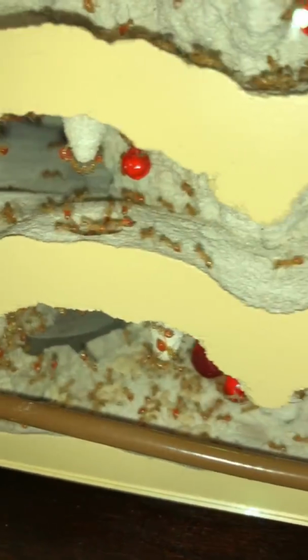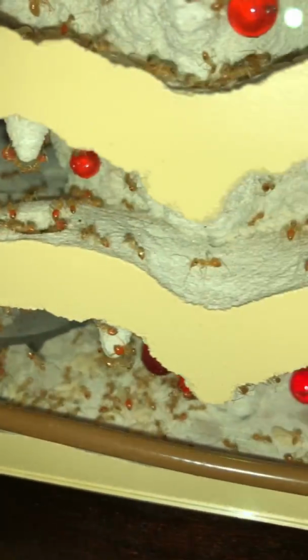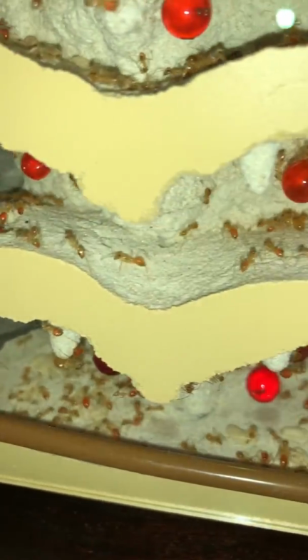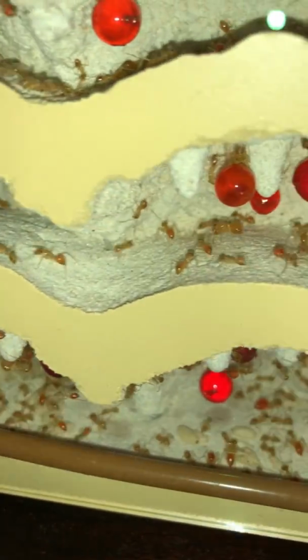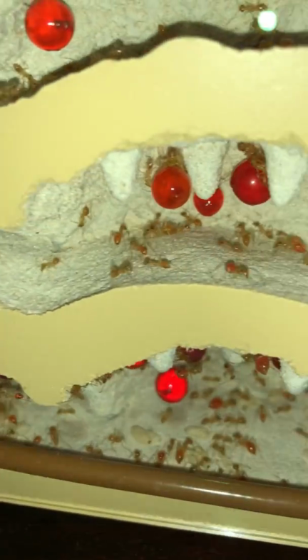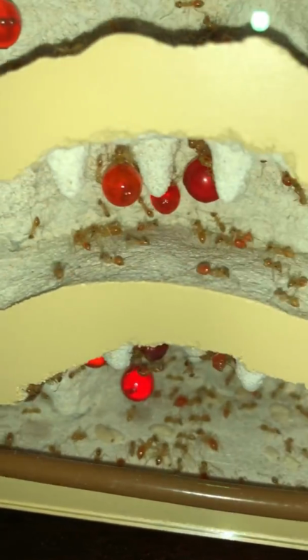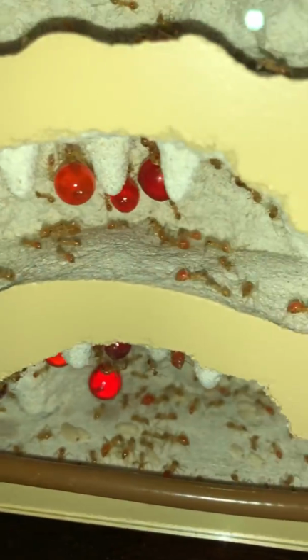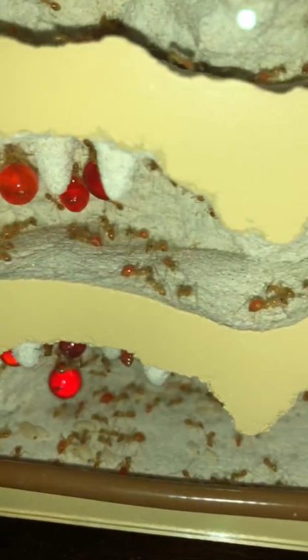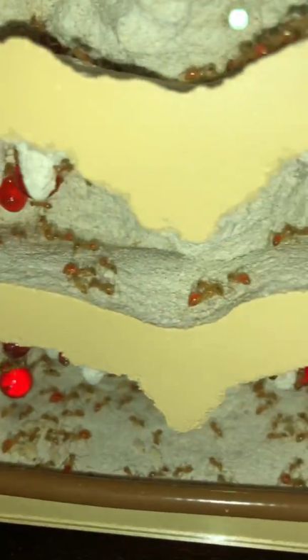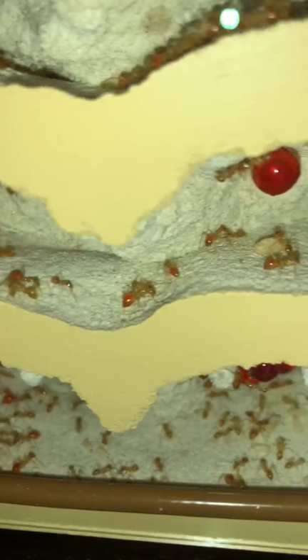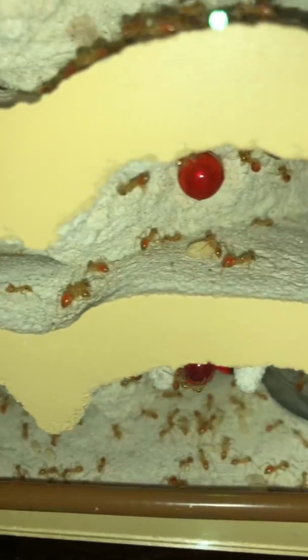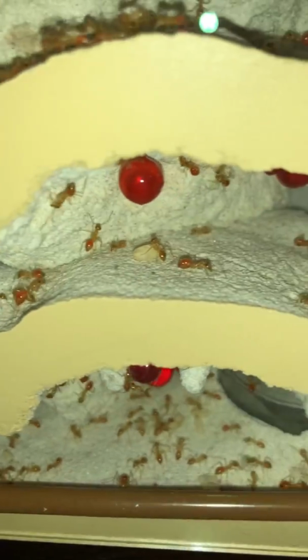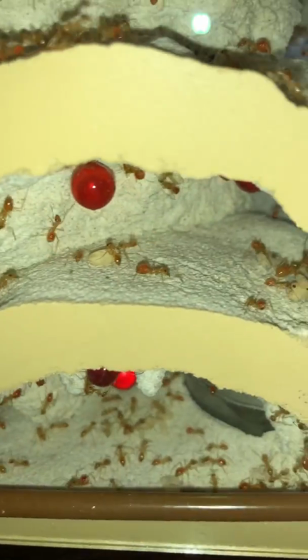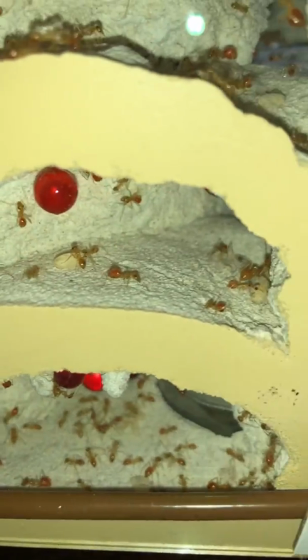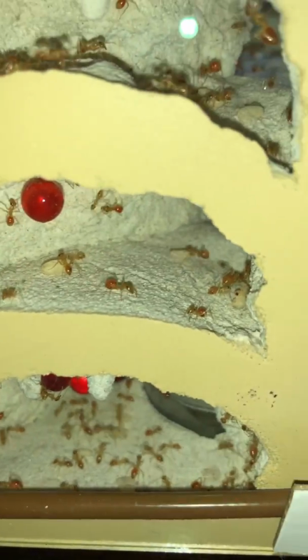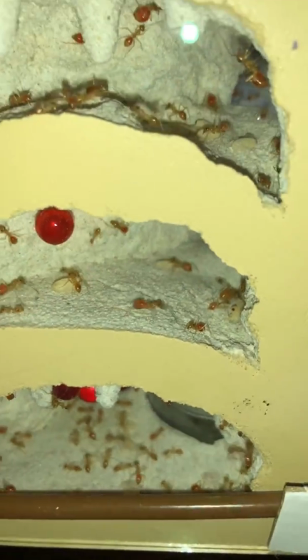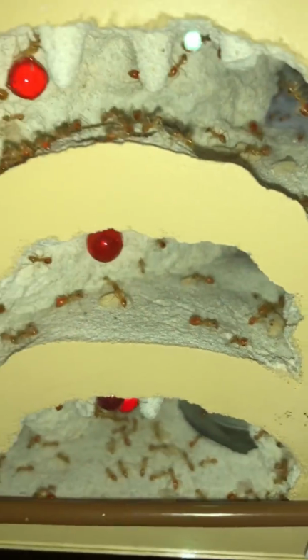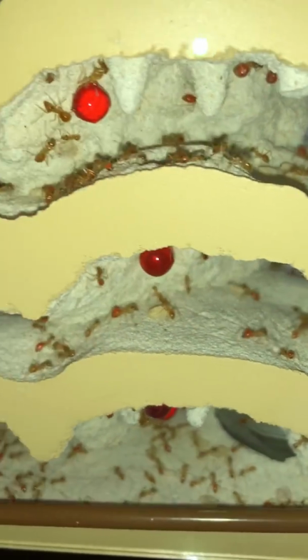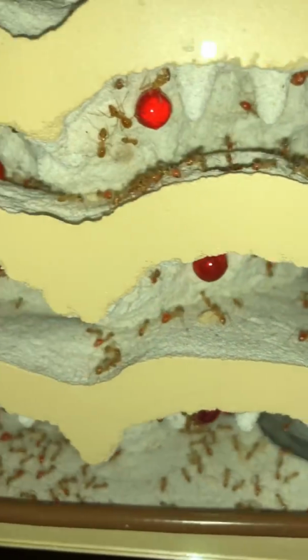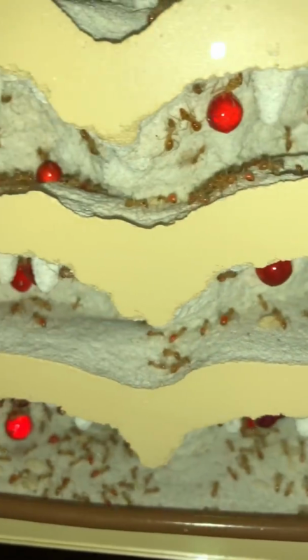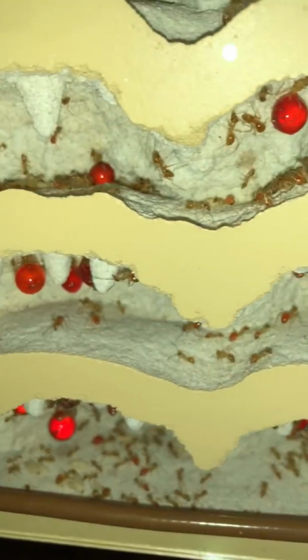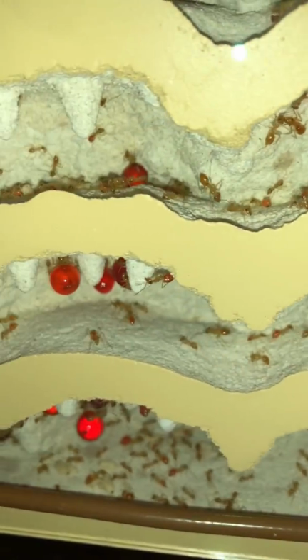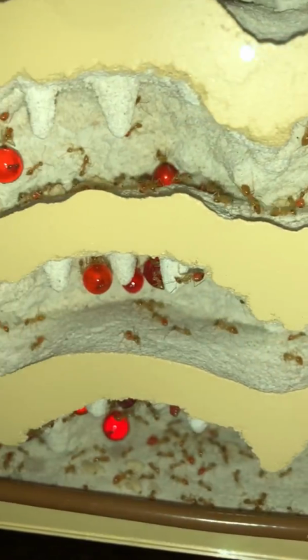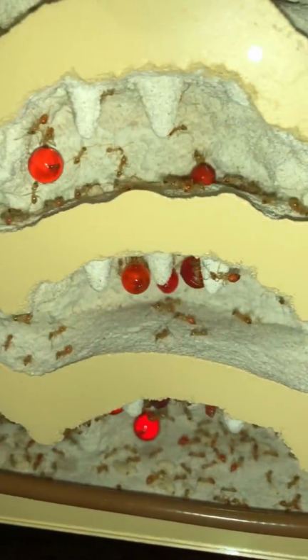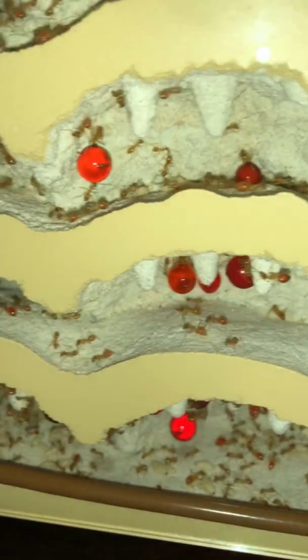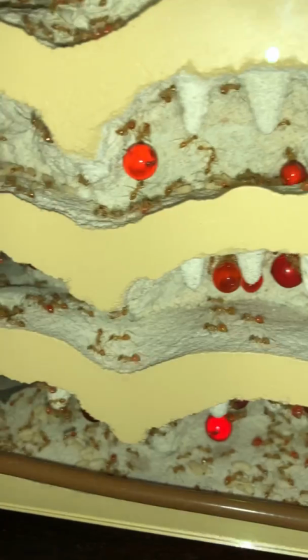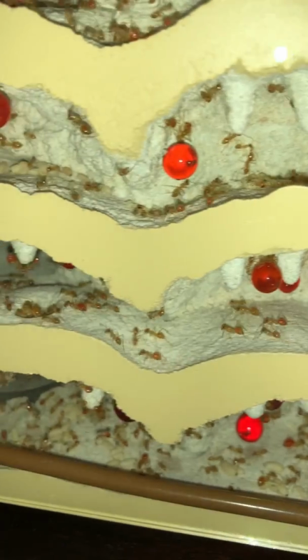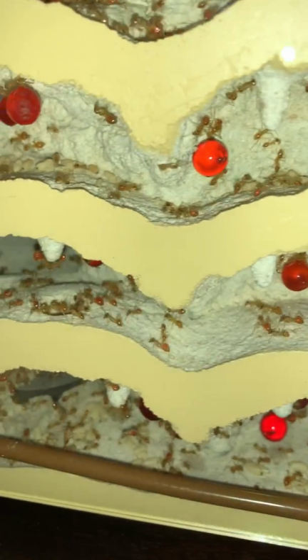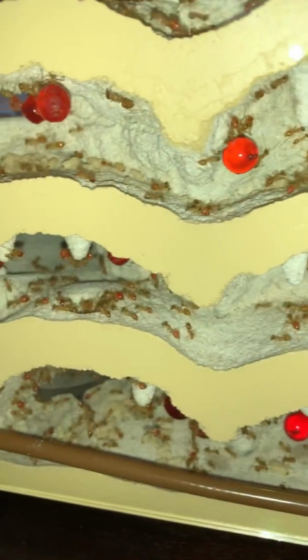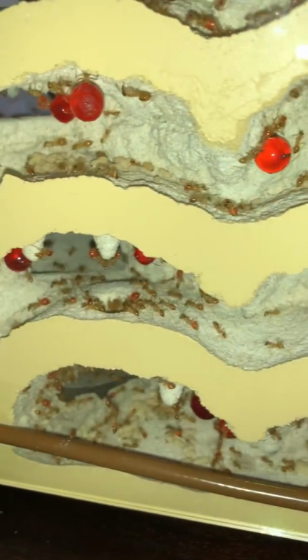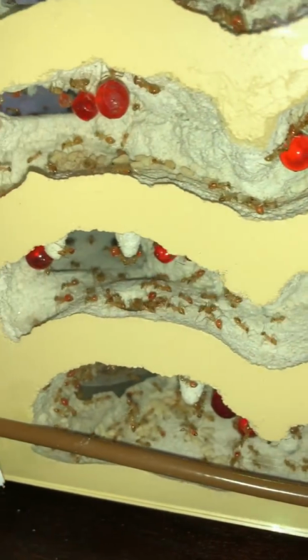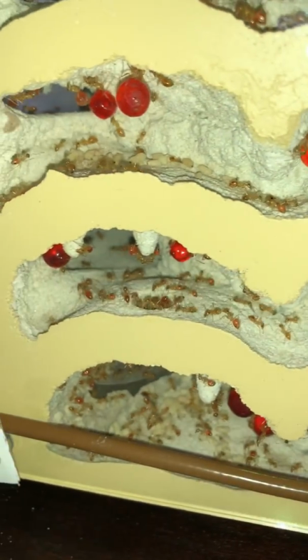The move was a complete success and I hope you guys enjoyed this episode. Be sure to subscribe because next week I'm going to be feeding a bunch of my colonies and you're not going to want to miss that. Thanks for watching!